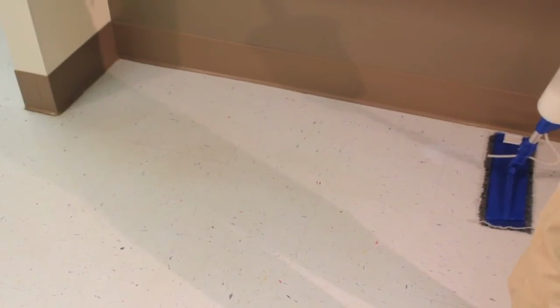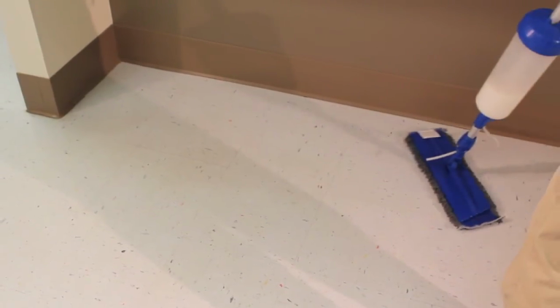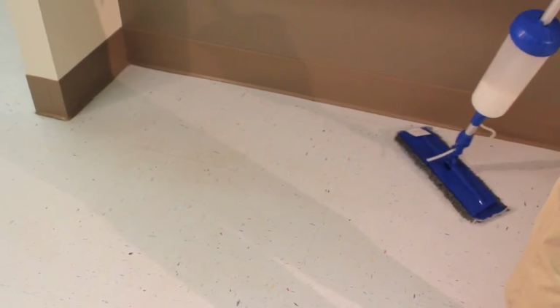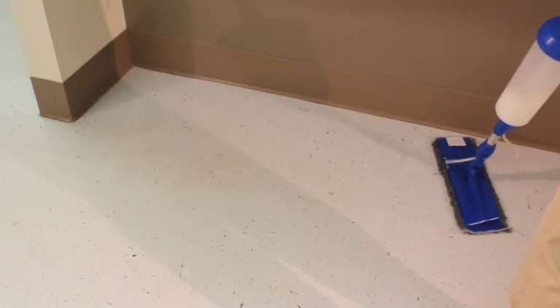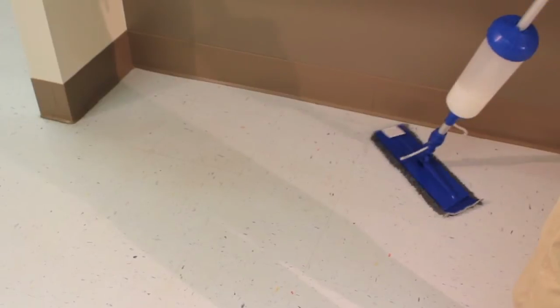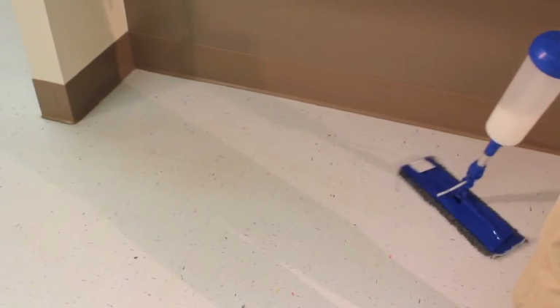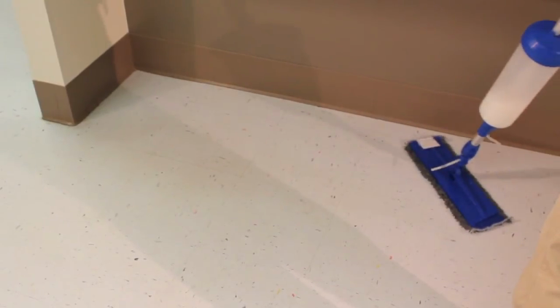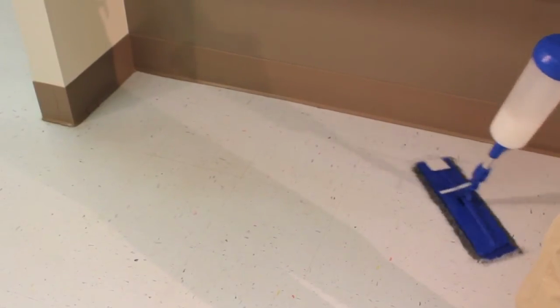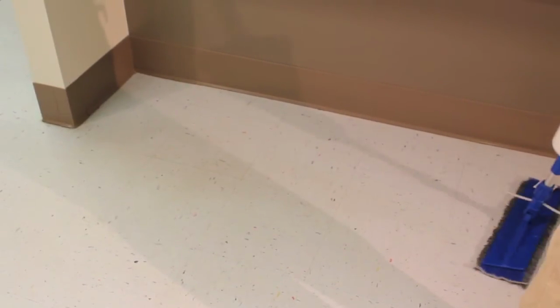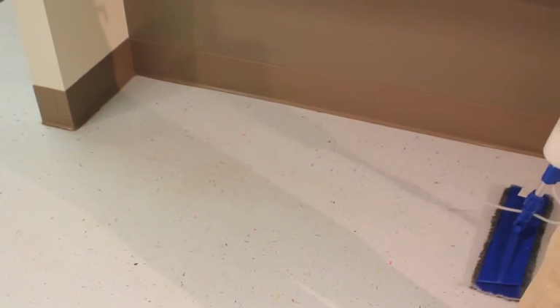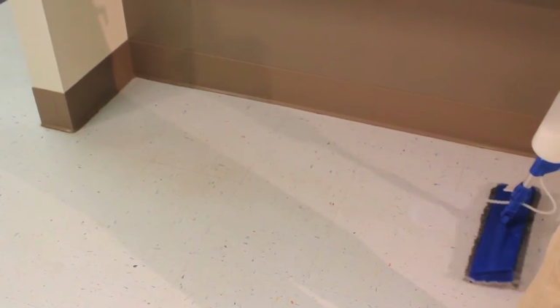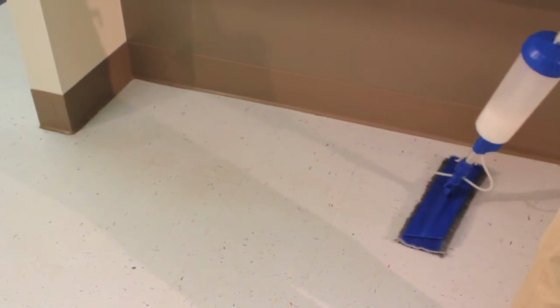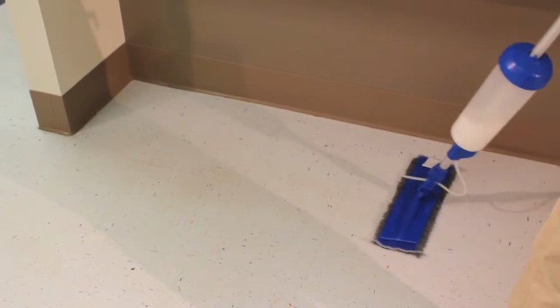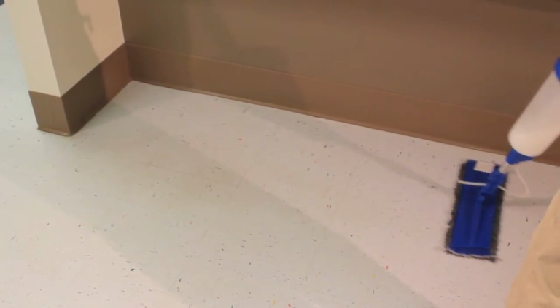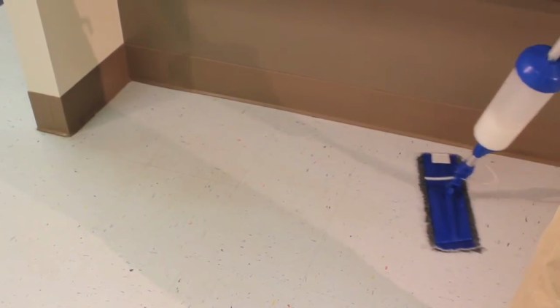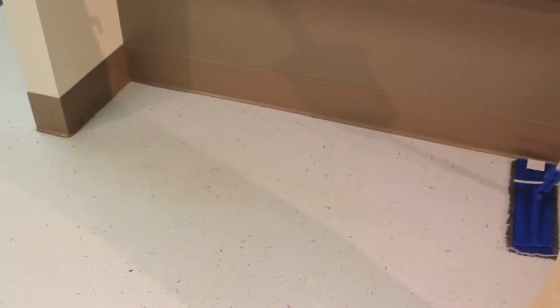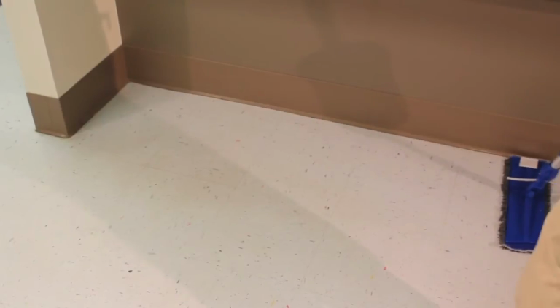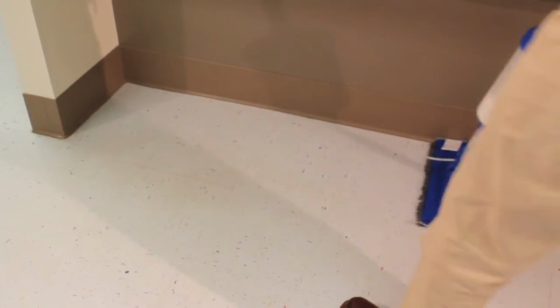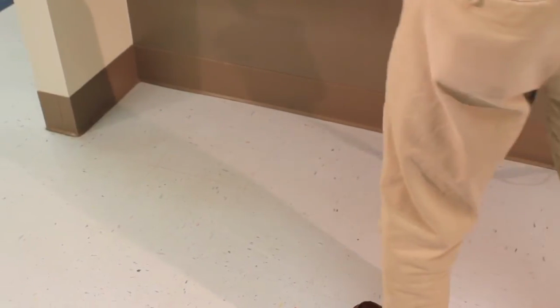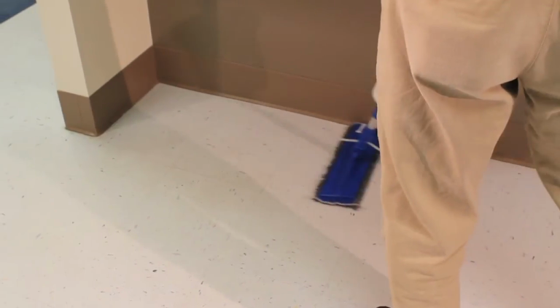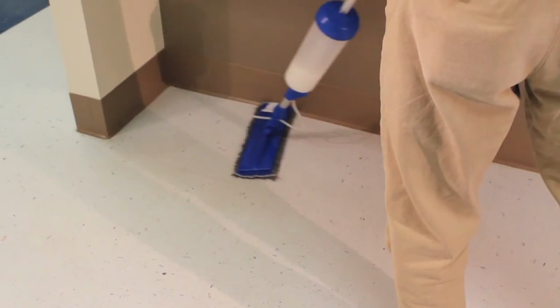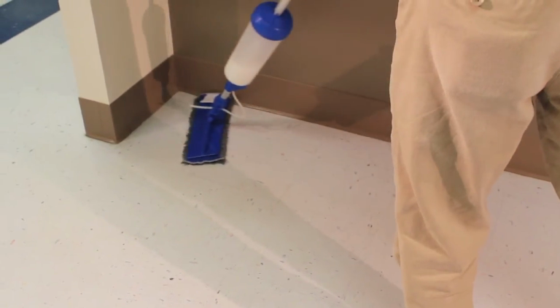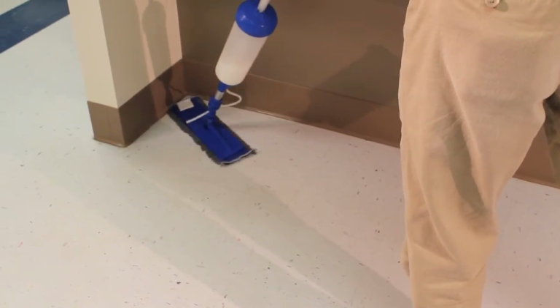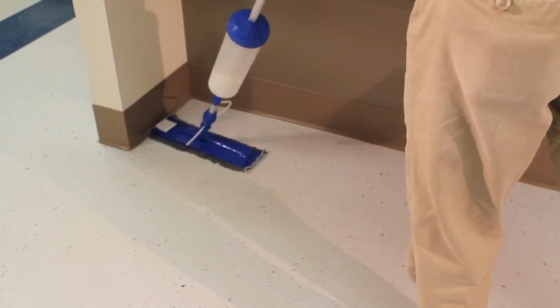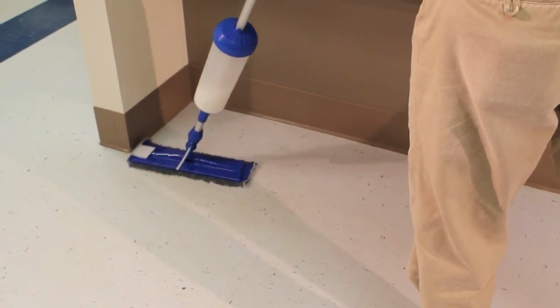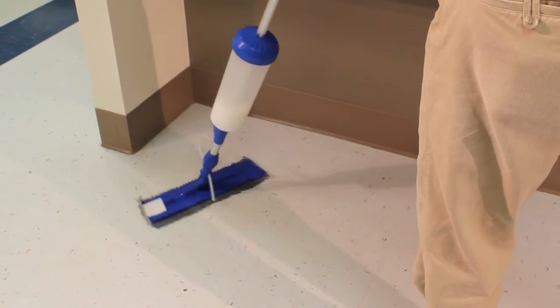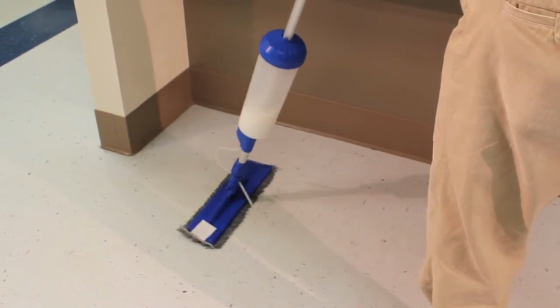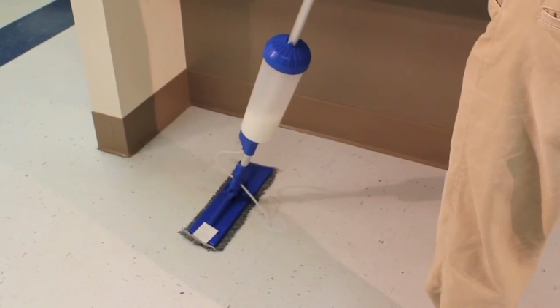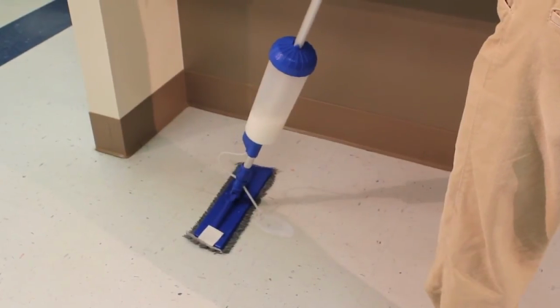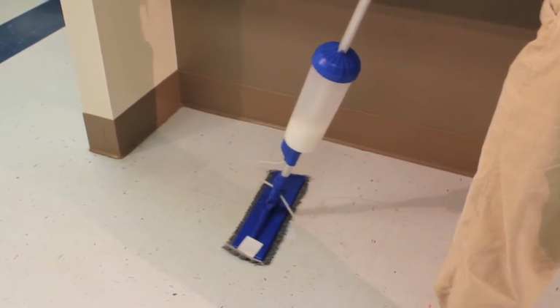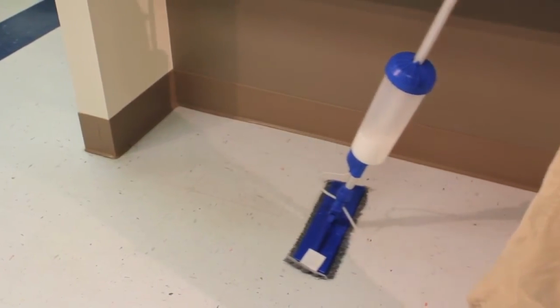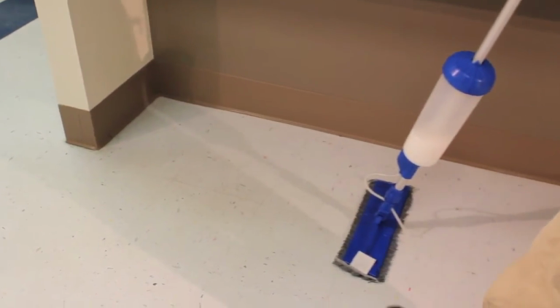Begin cutting in the edges and then working back to the entrance way to finish in one even continuous coat. No going back and forth to a bucket, no wringing, no contaminating and wasting of floor finish.